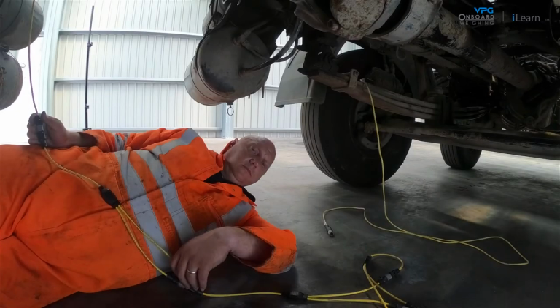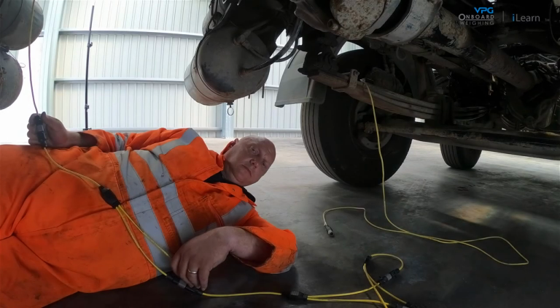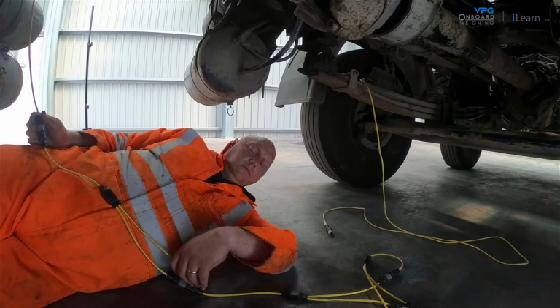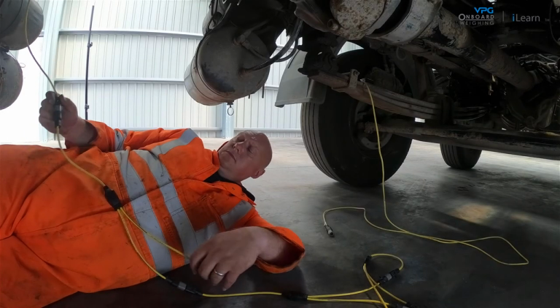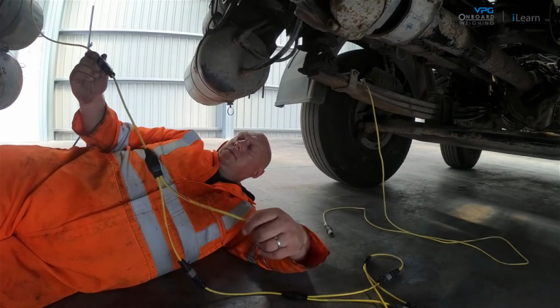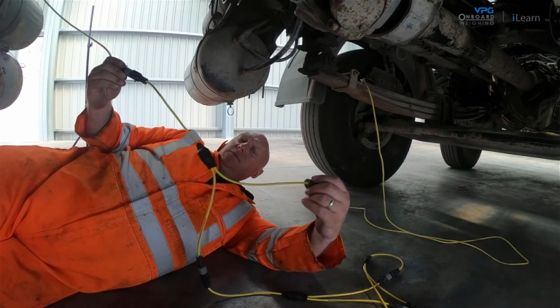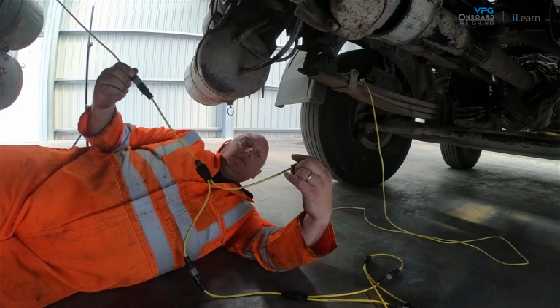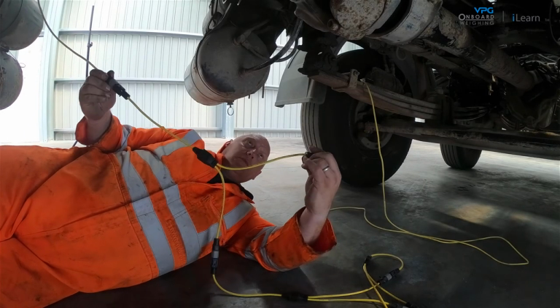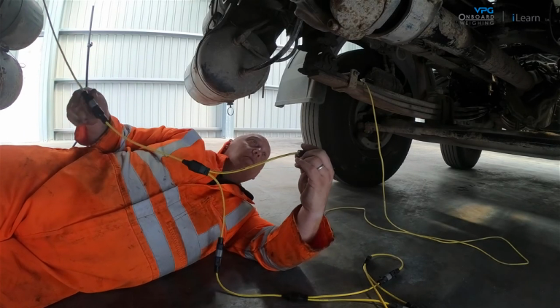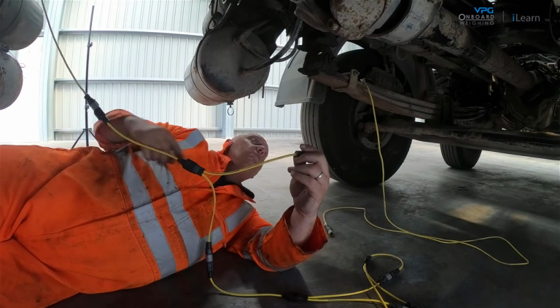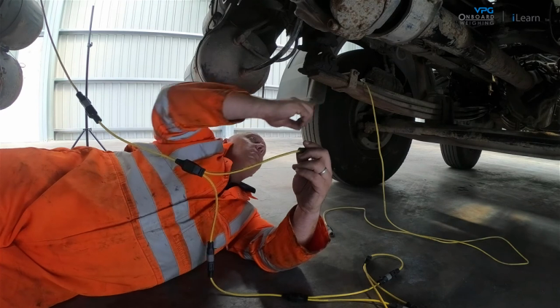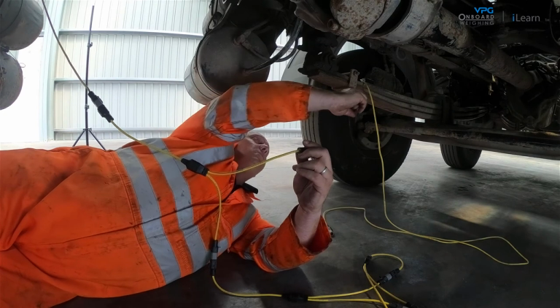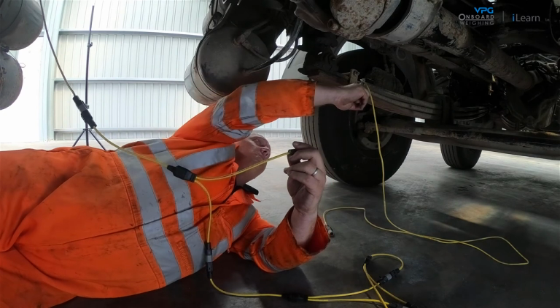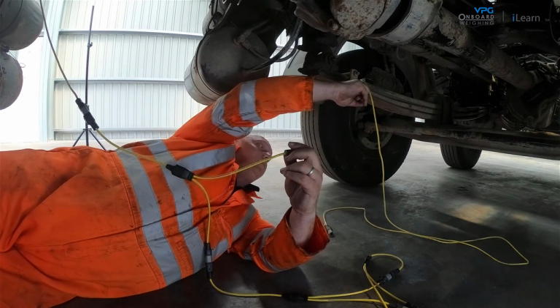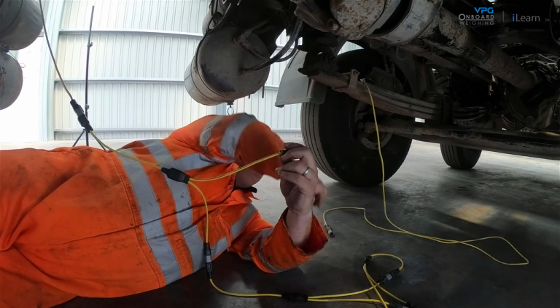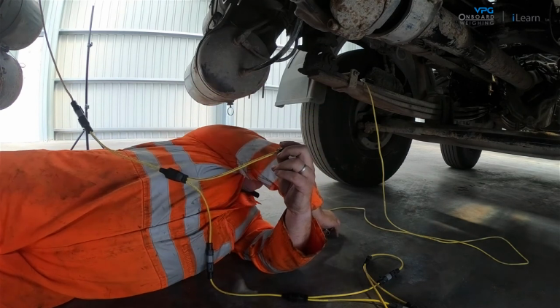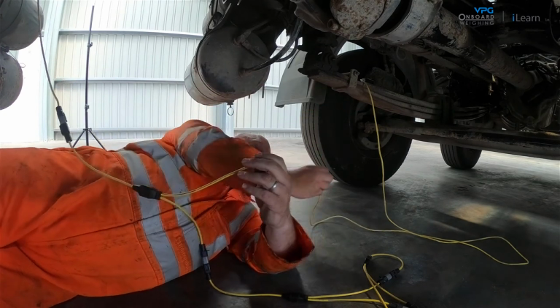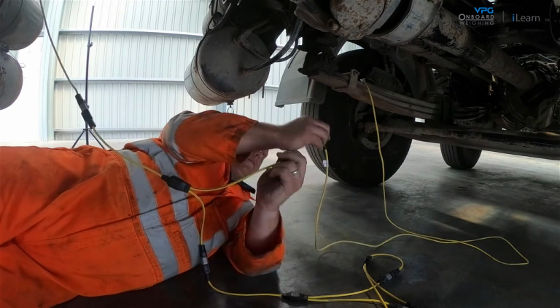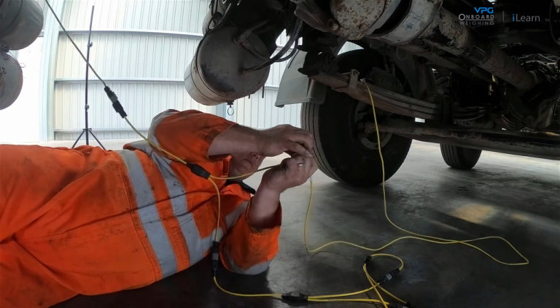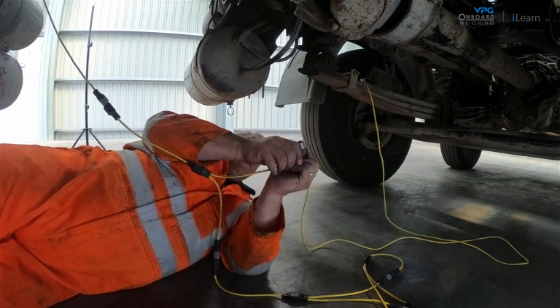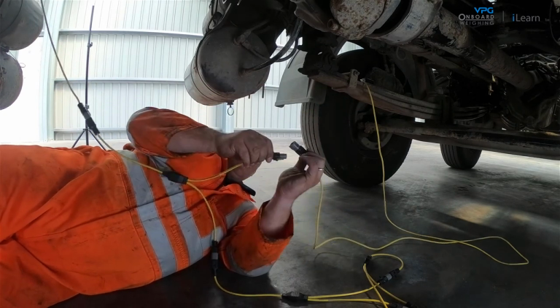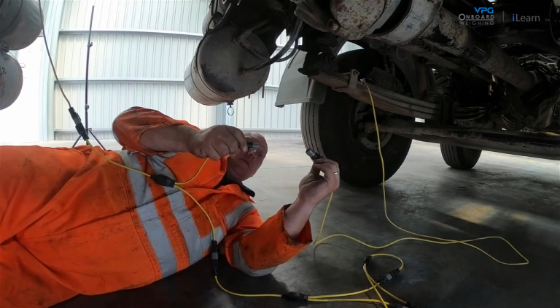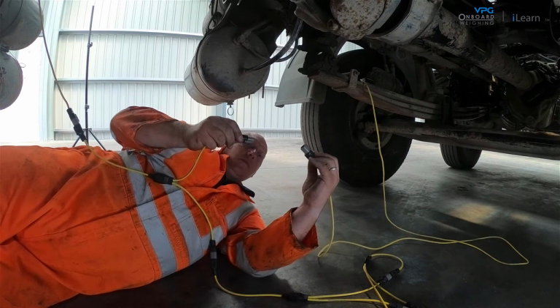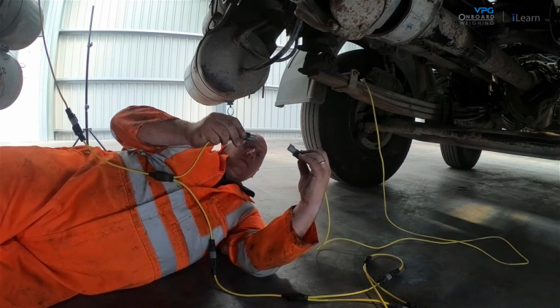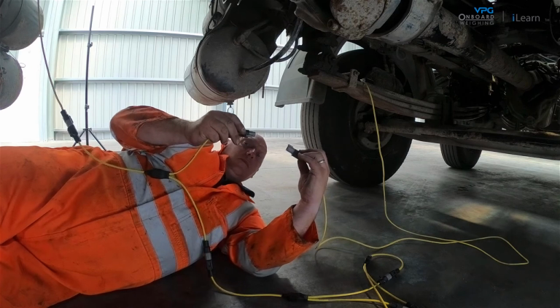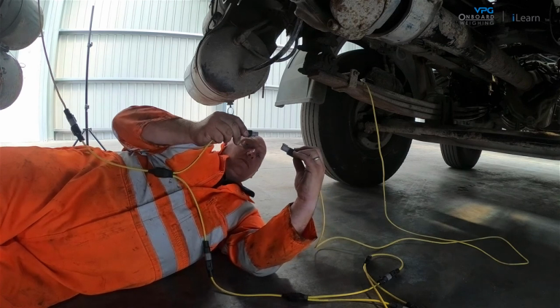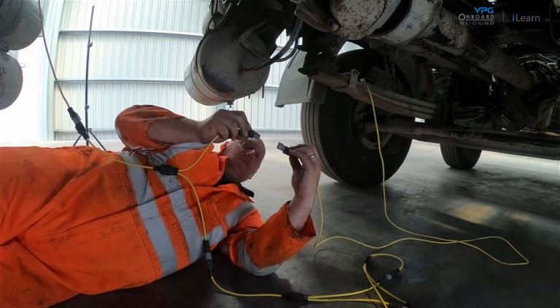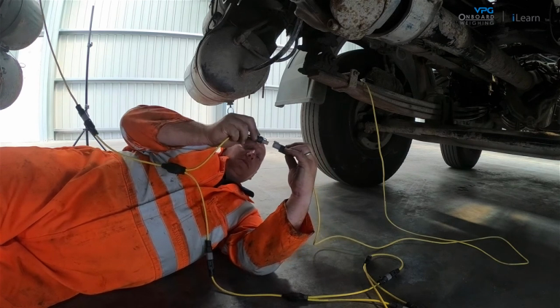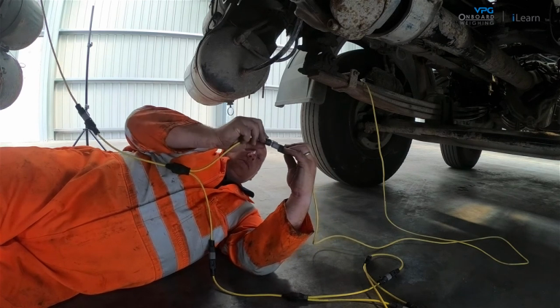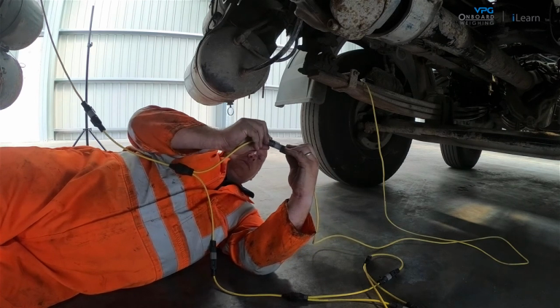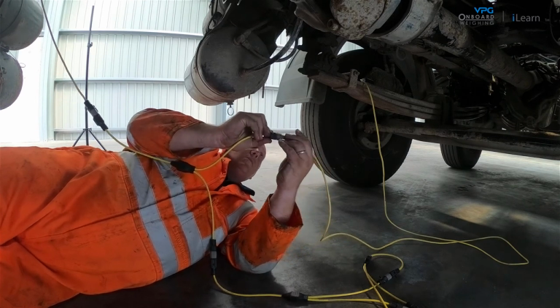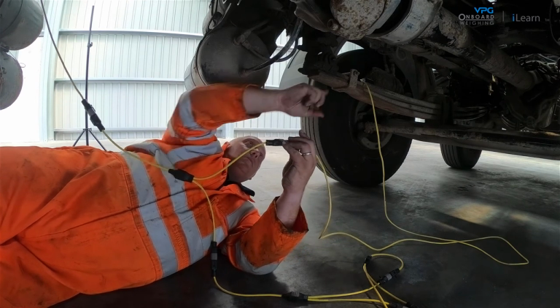Route the cable to the sensor that is closest to the junction box. Connect the first split to the sensor and continue around the vehicle until all sensors are connected to the internal domain cable.